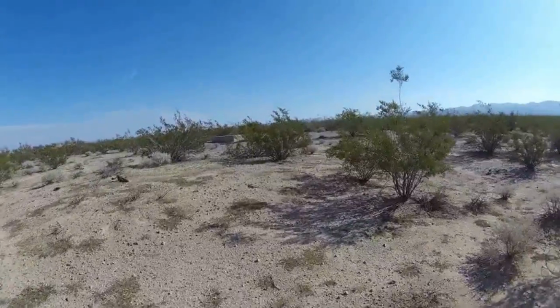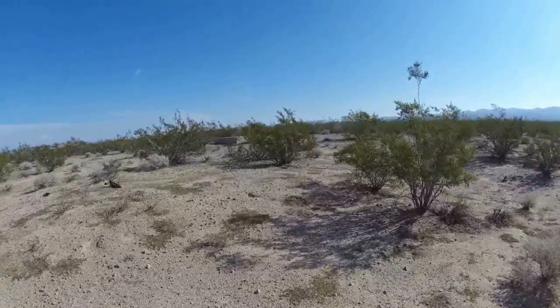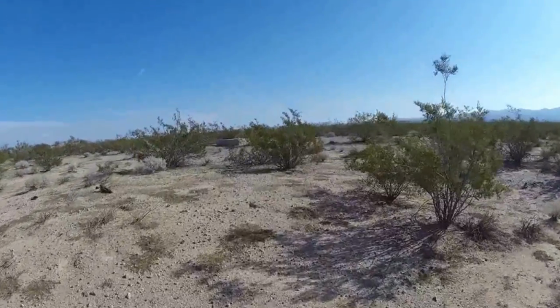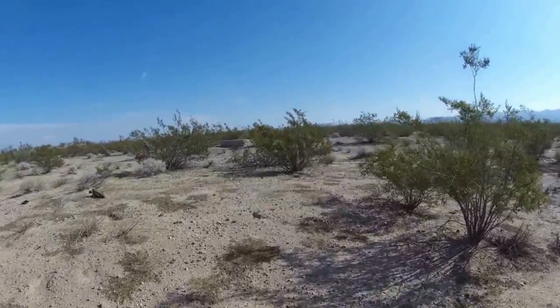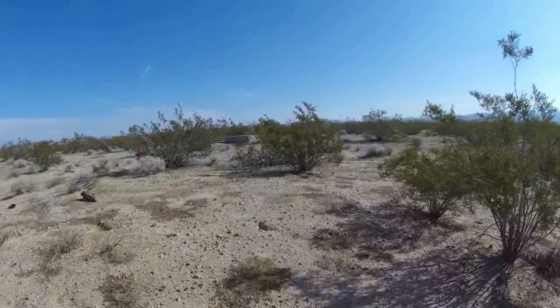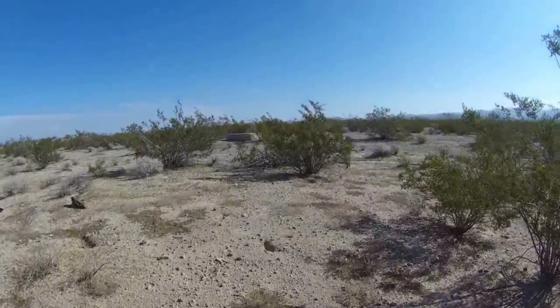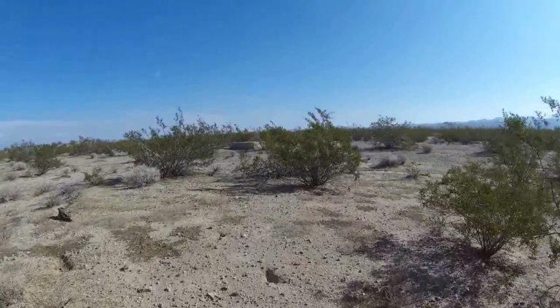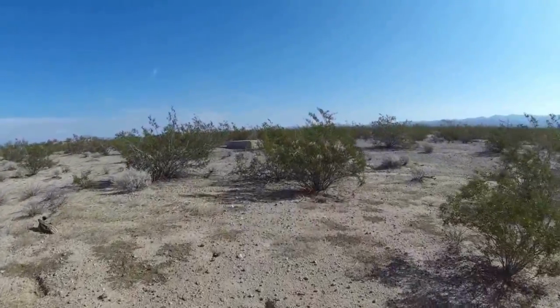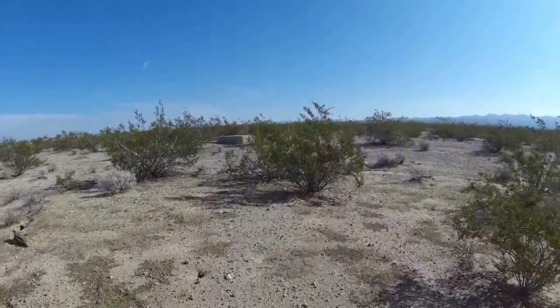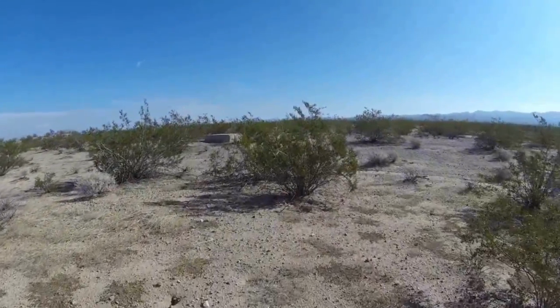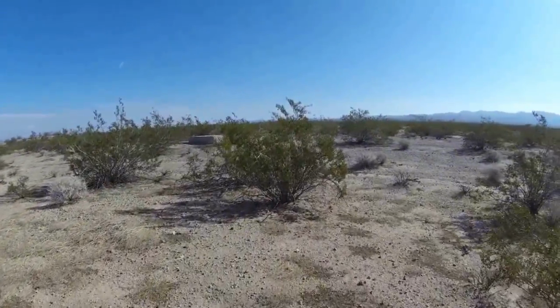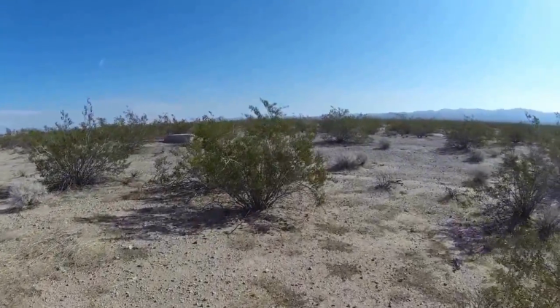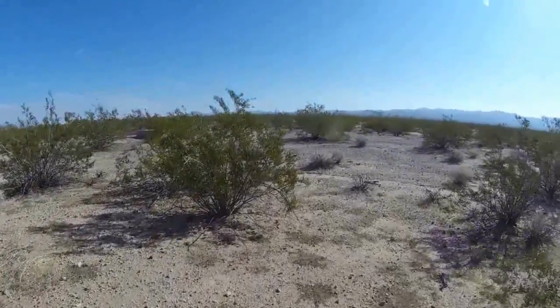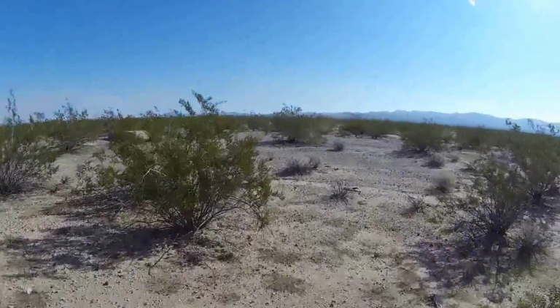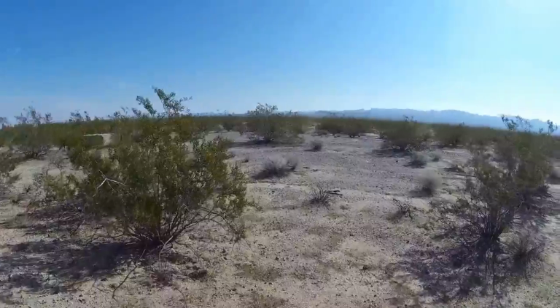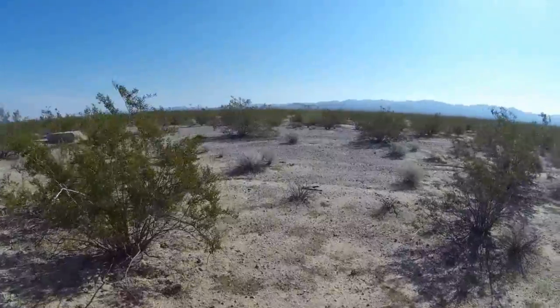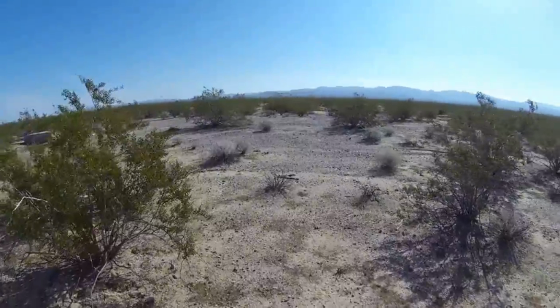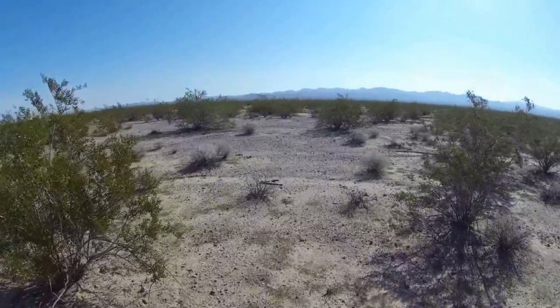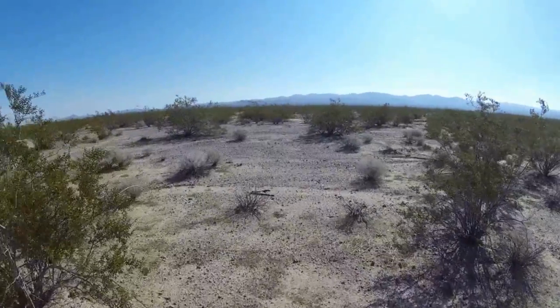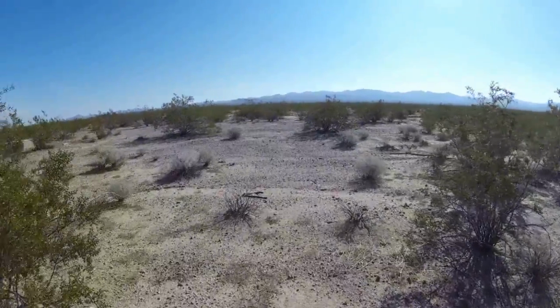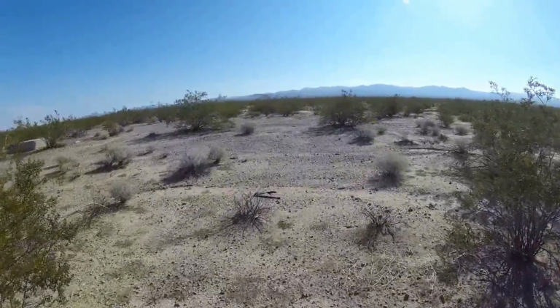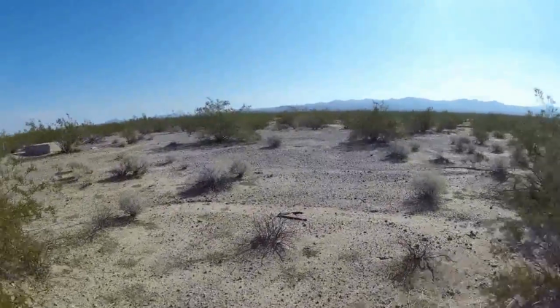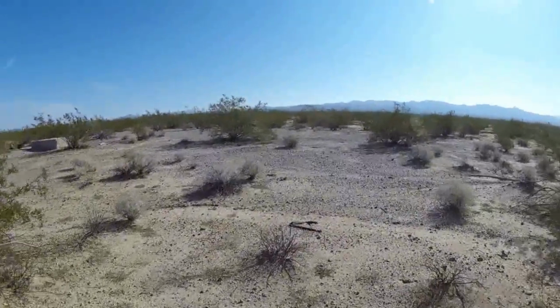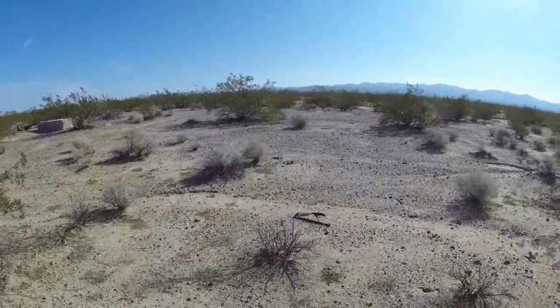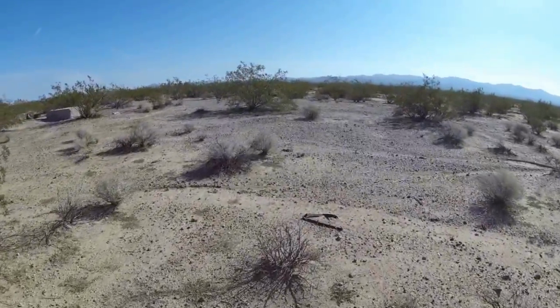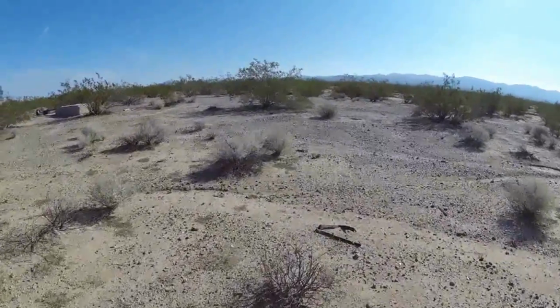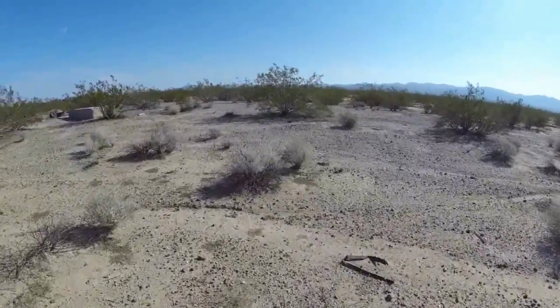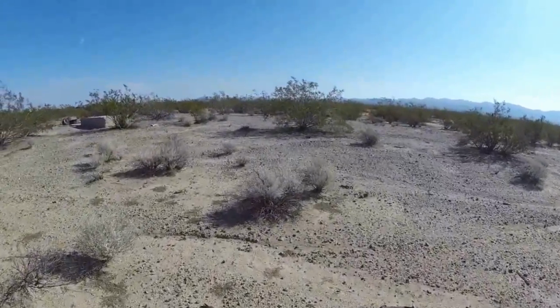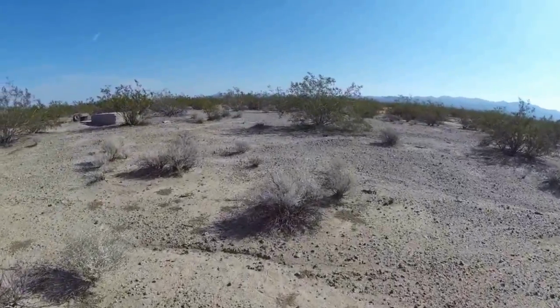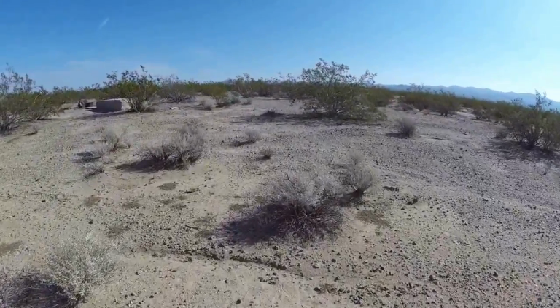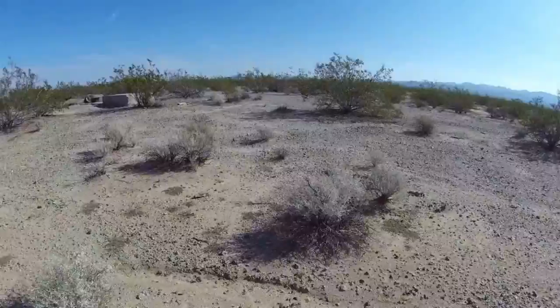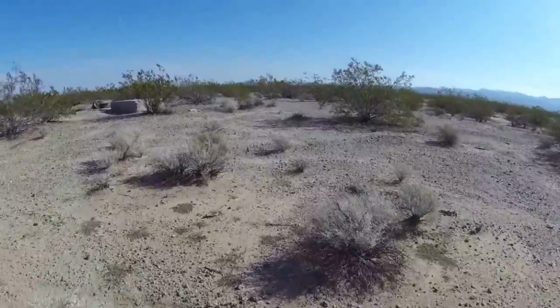Beautiful winter's day here. Probably 70 degrees right now, gonna probably get up to 75 or so like yesterday — sunny and beautiful.